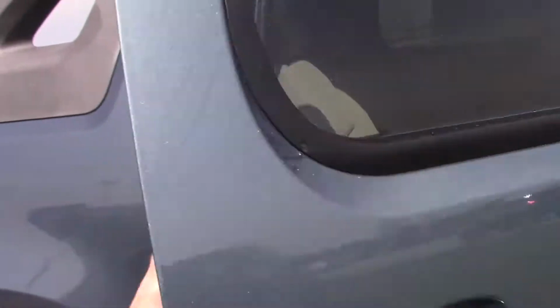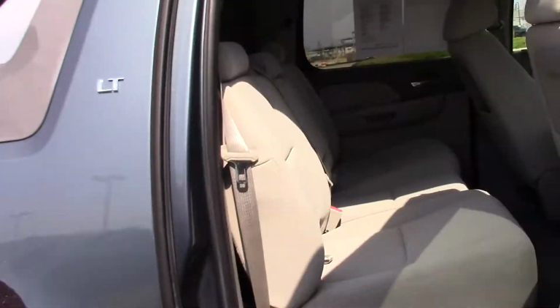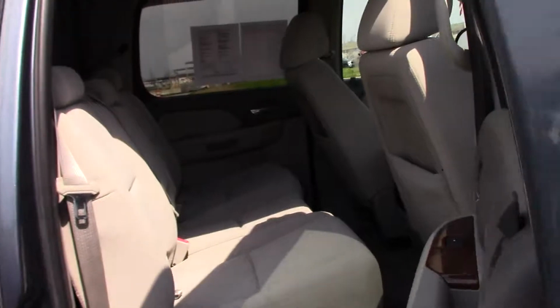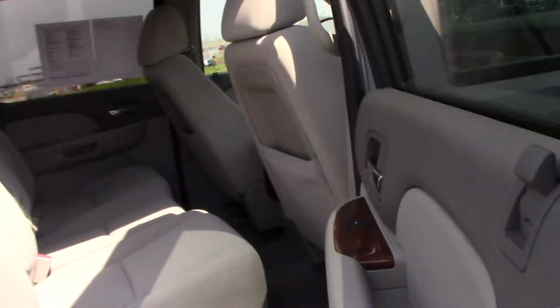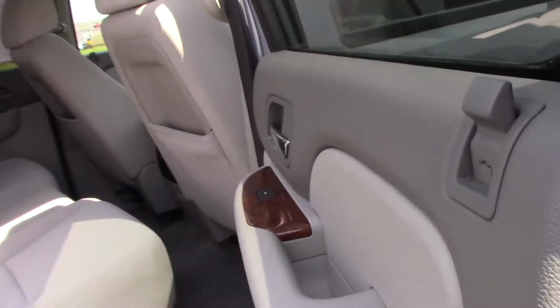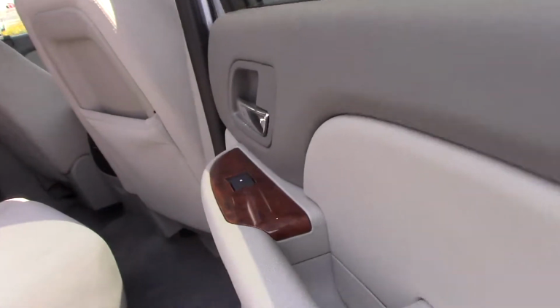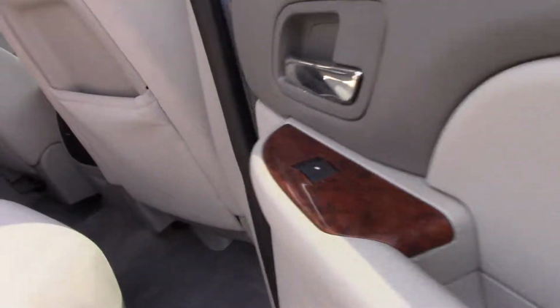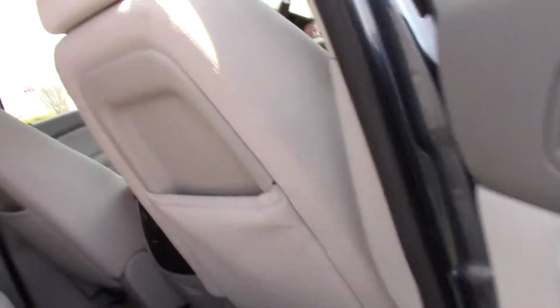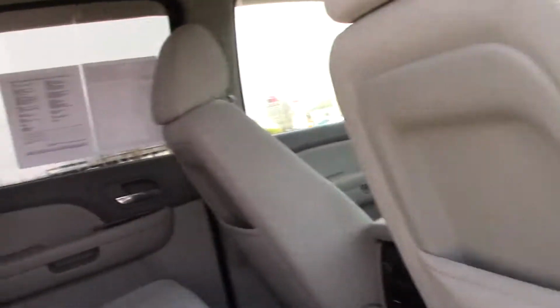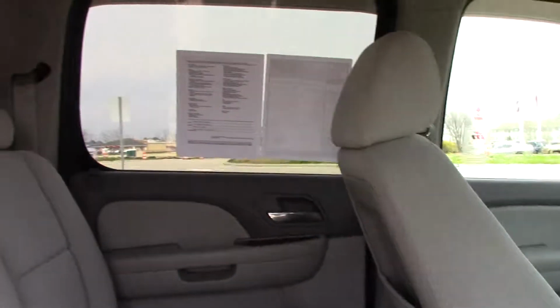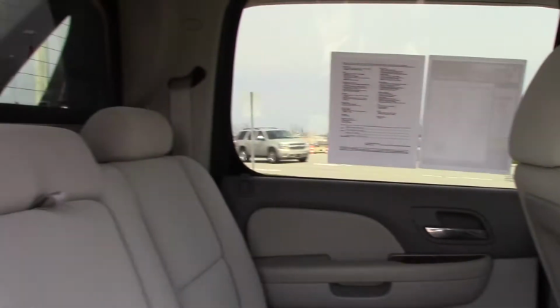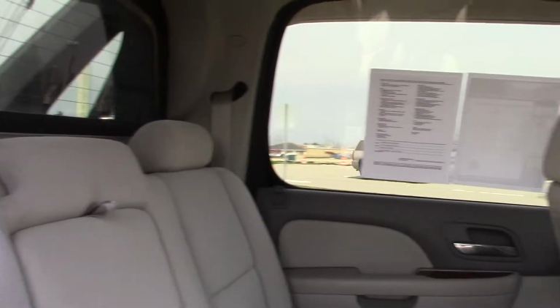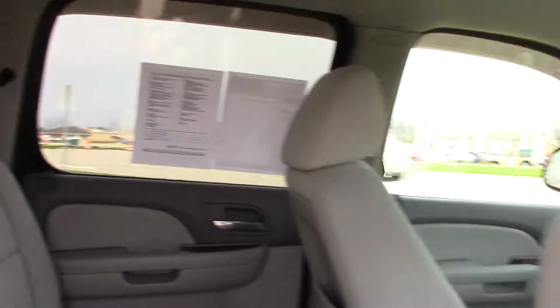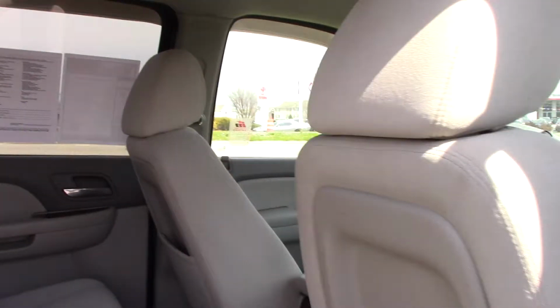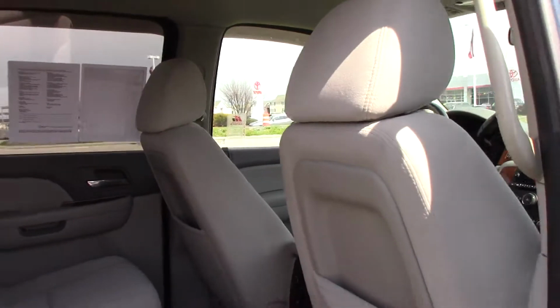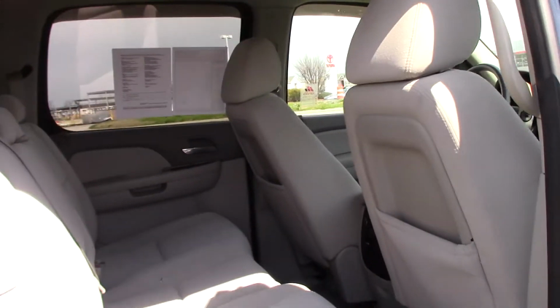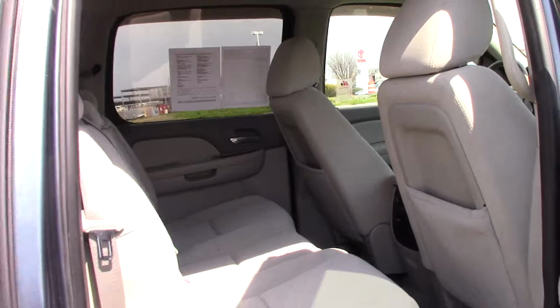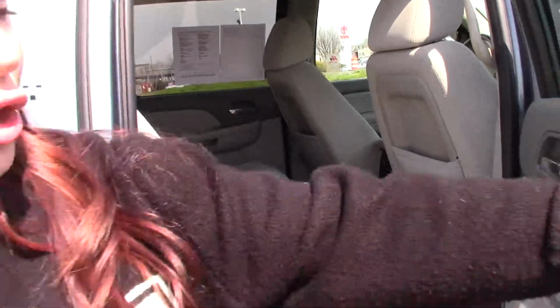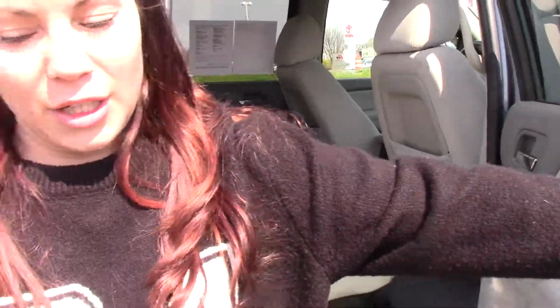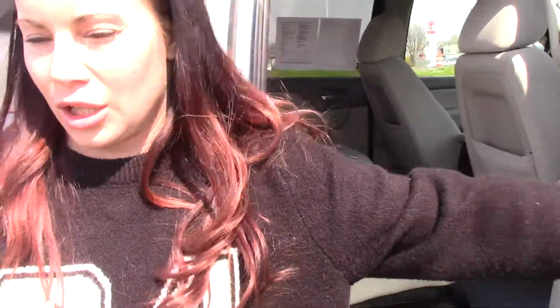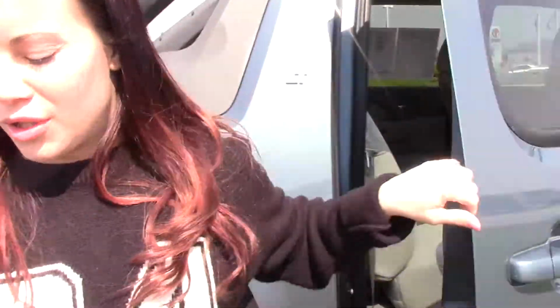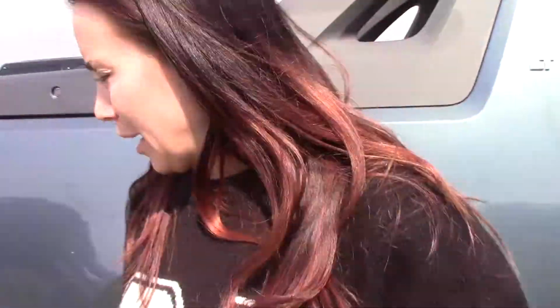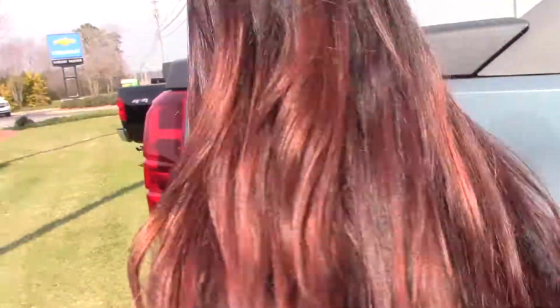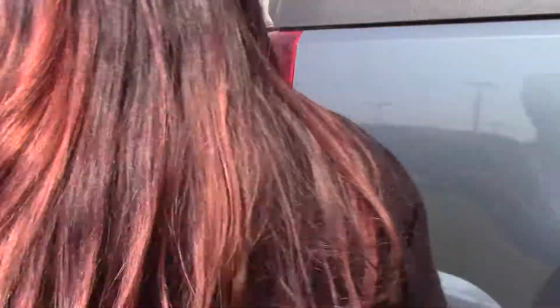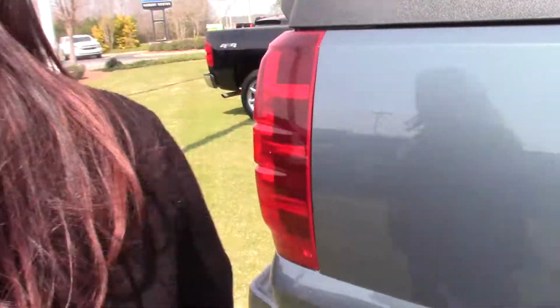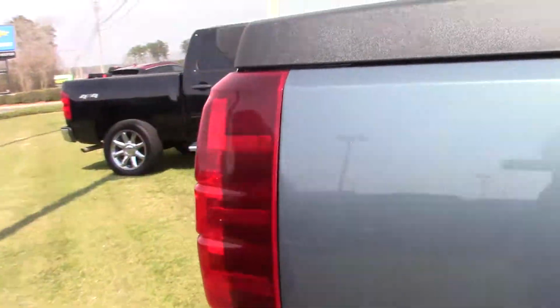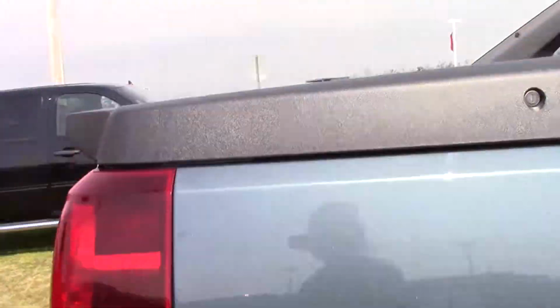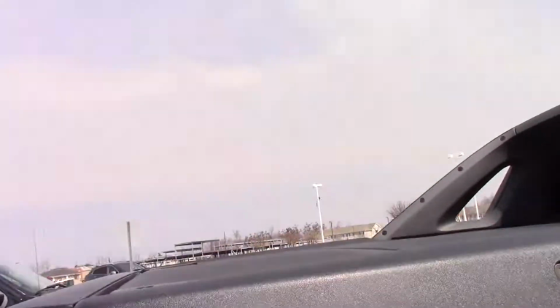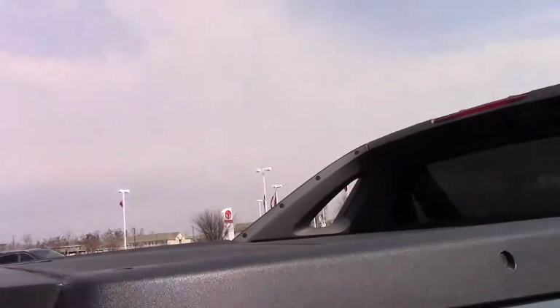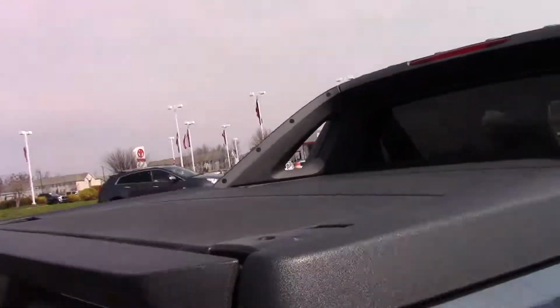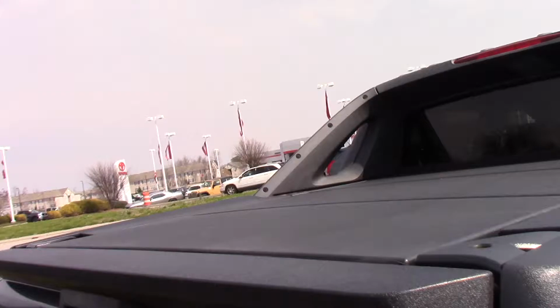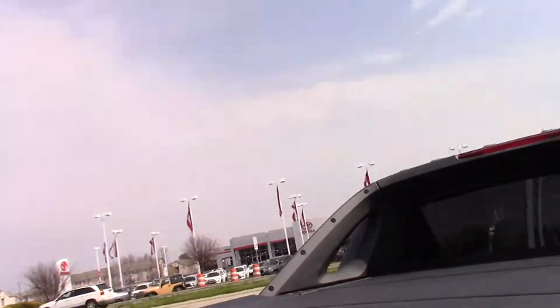Lots of space in the back for your passengers. It's got your air conditioning controls in the back as well. It is towing ready.